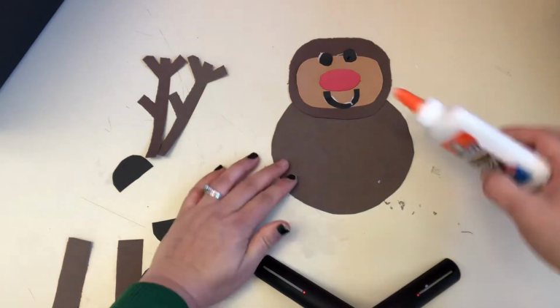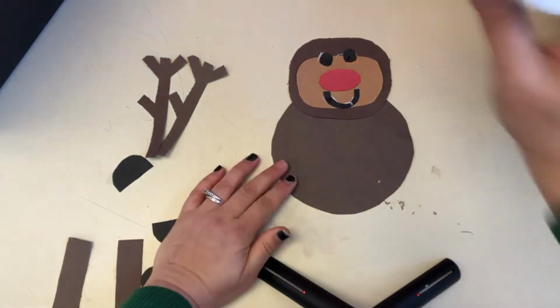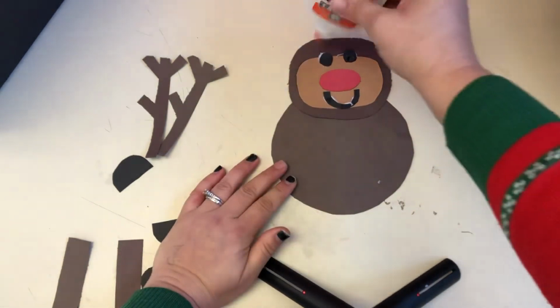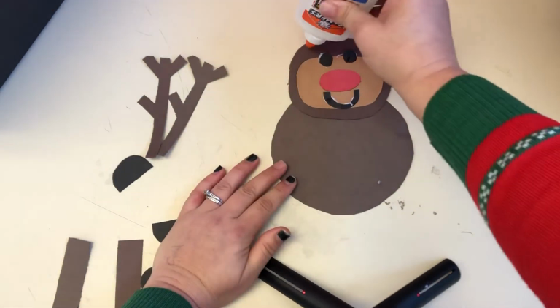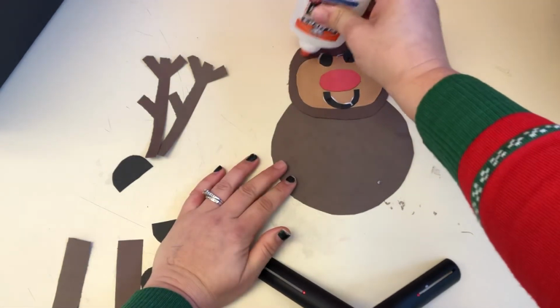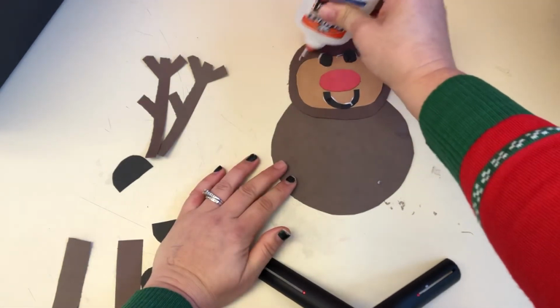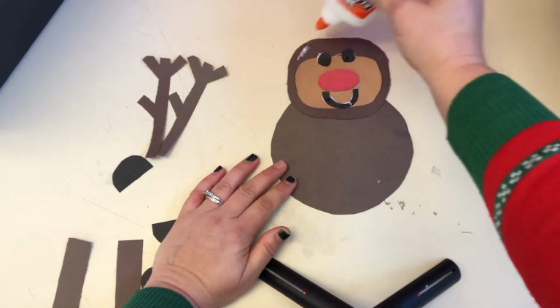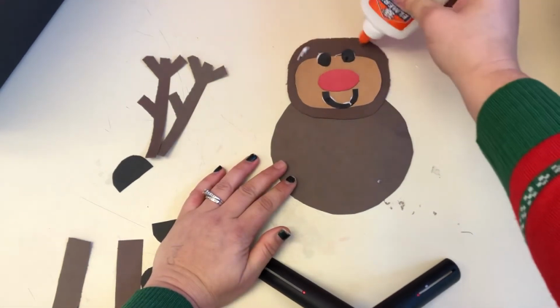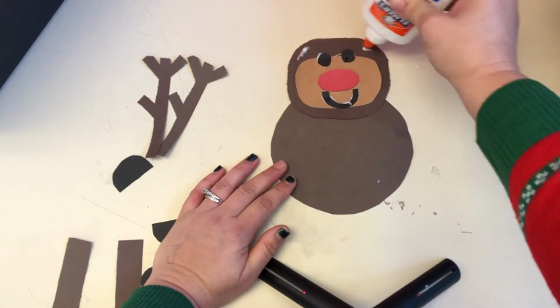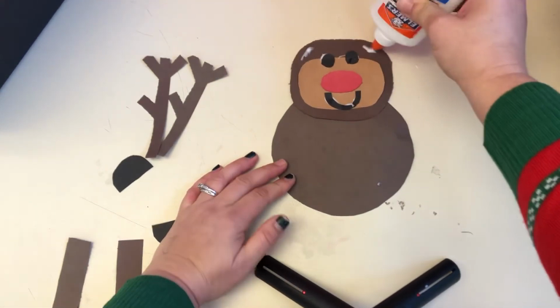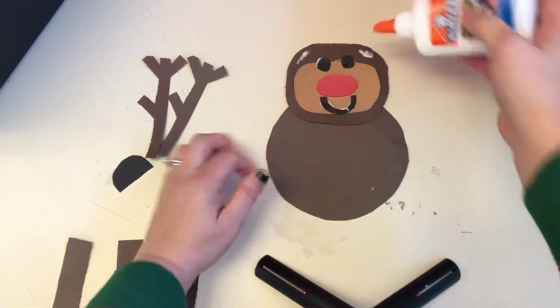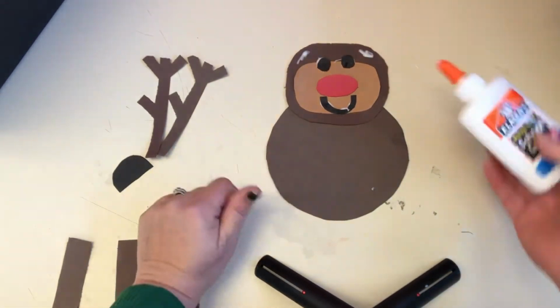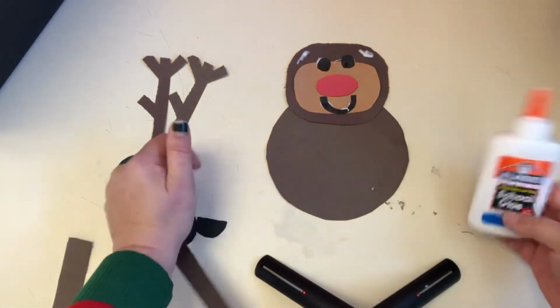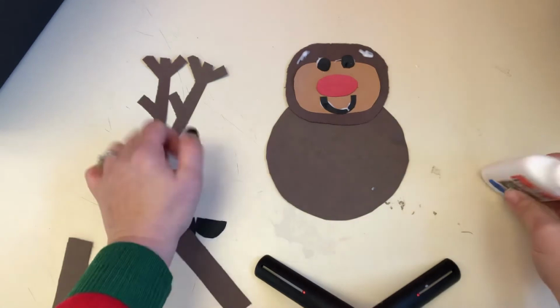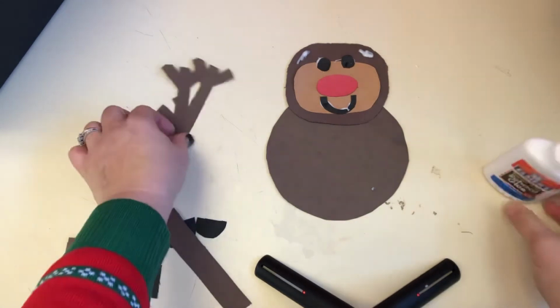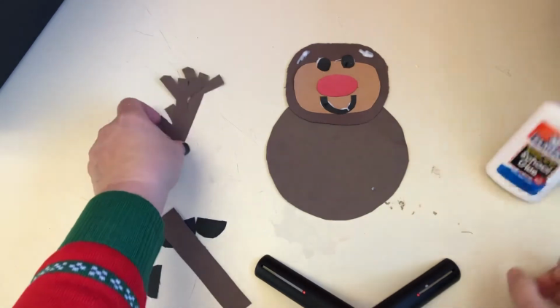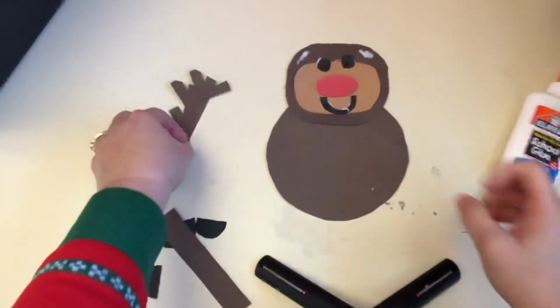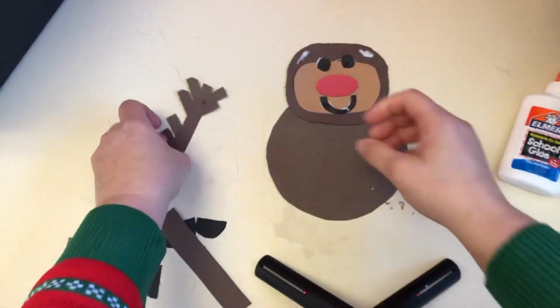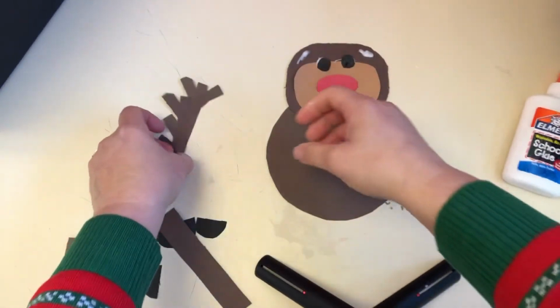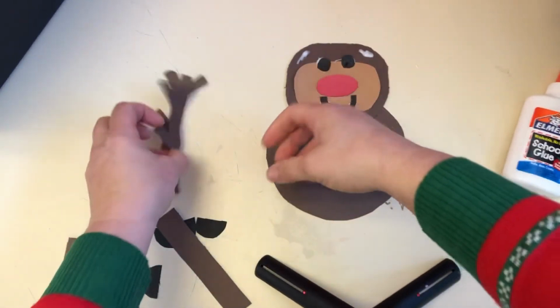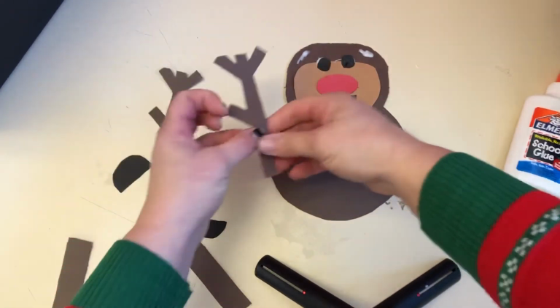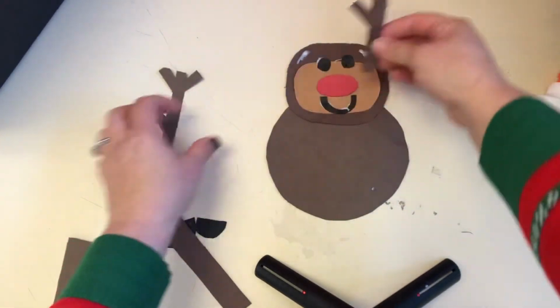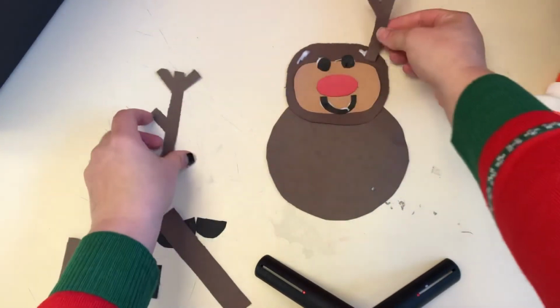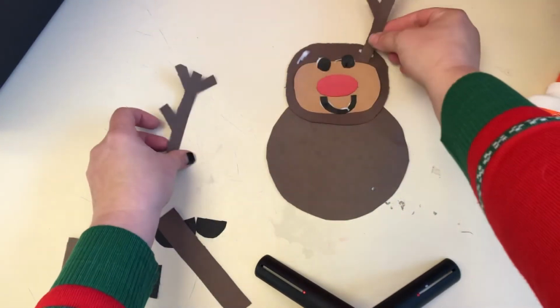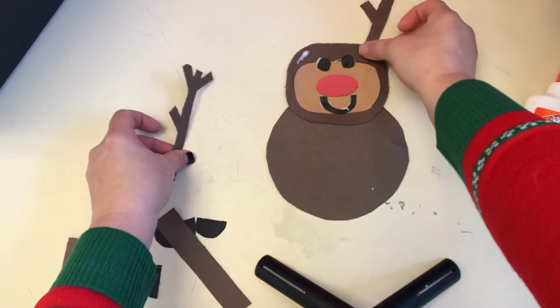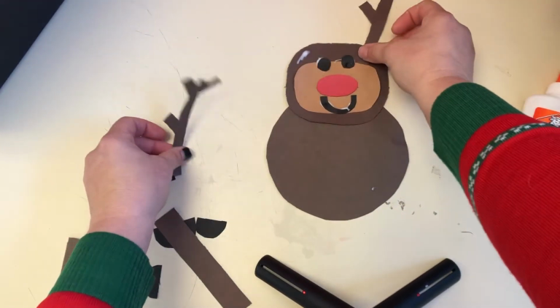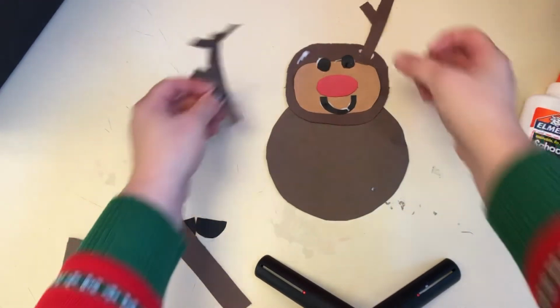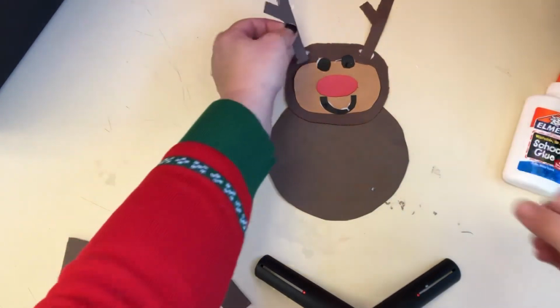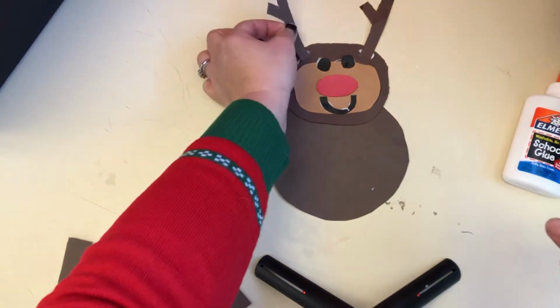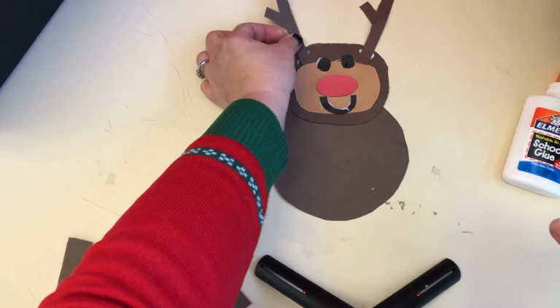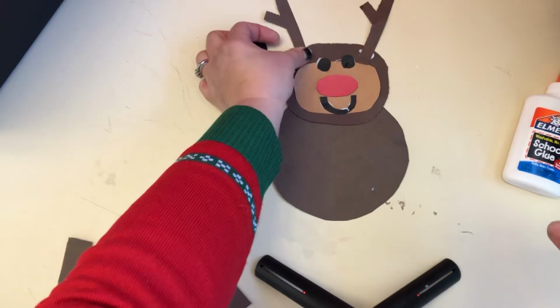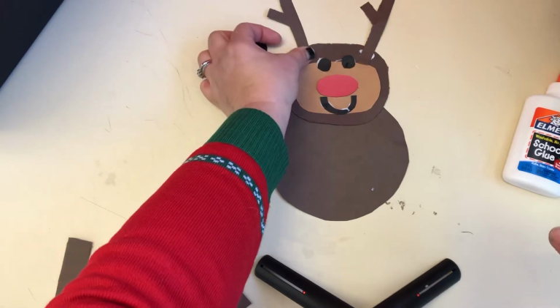And every reindeer needs antlers, so we'll put antlers up top — one, two.